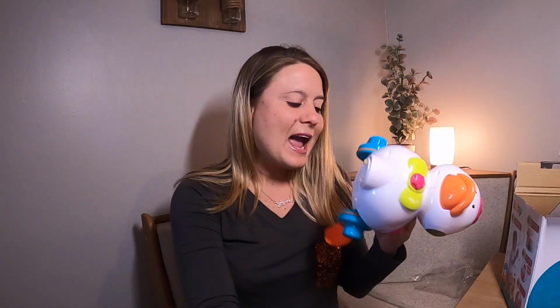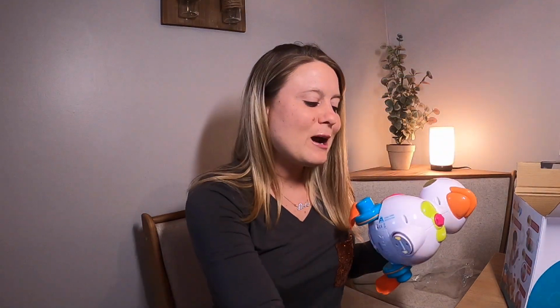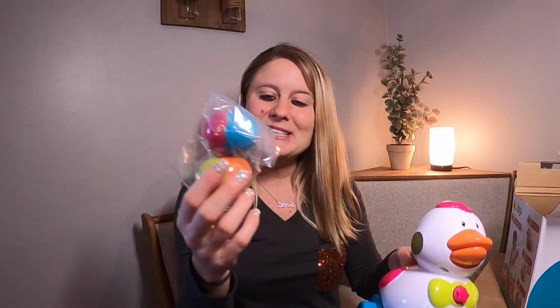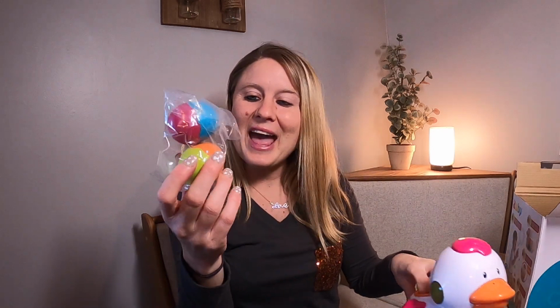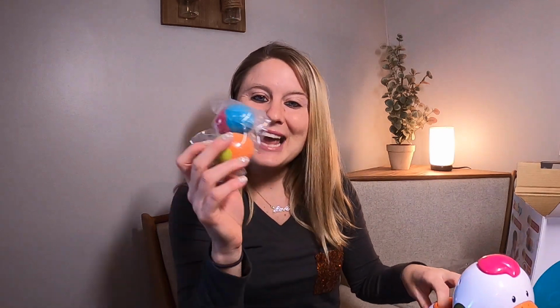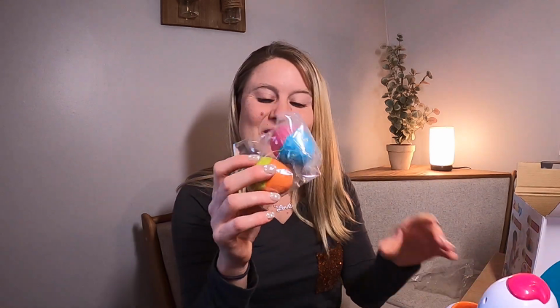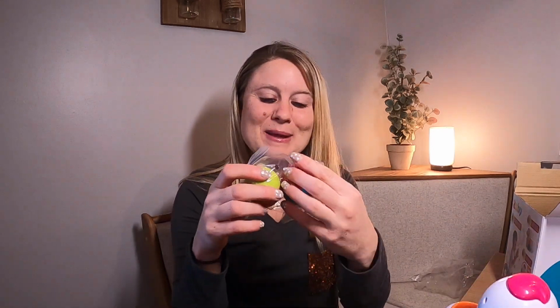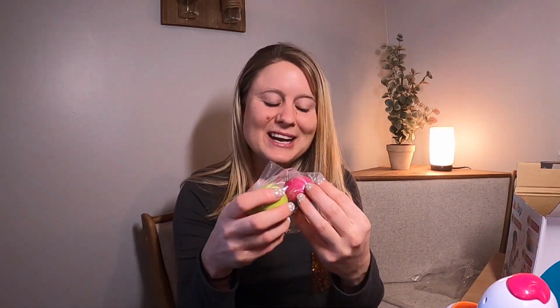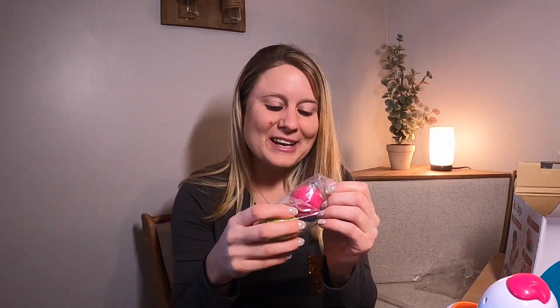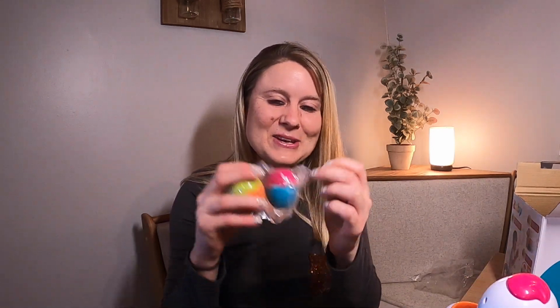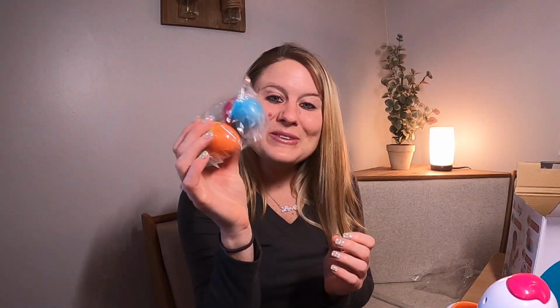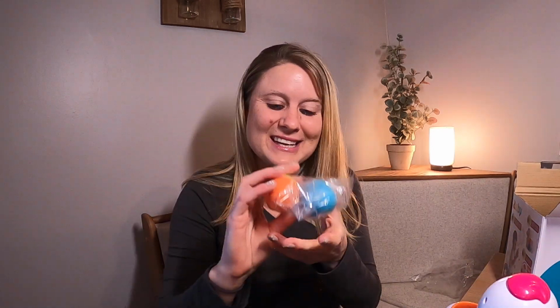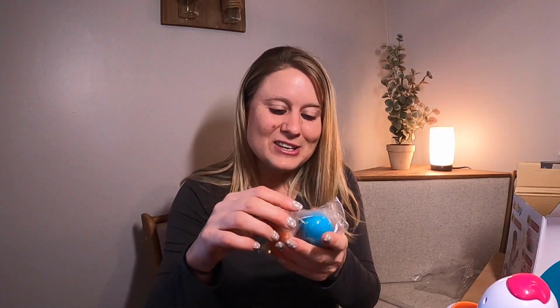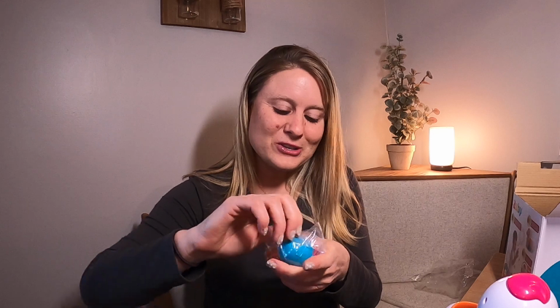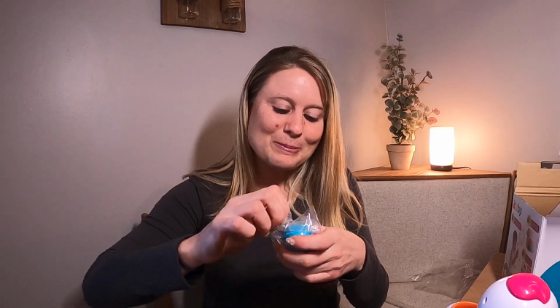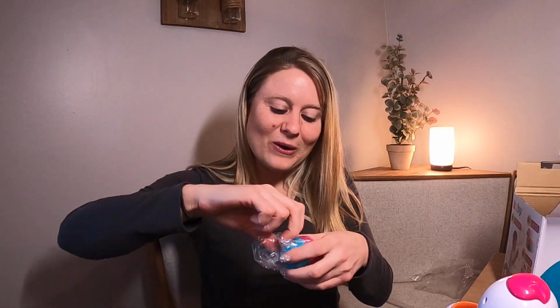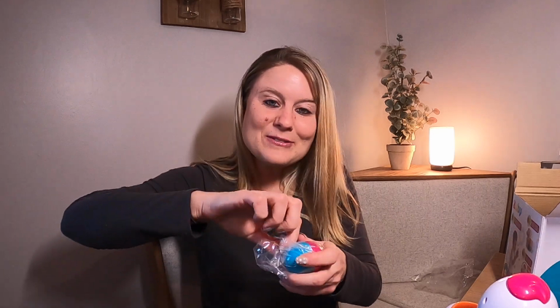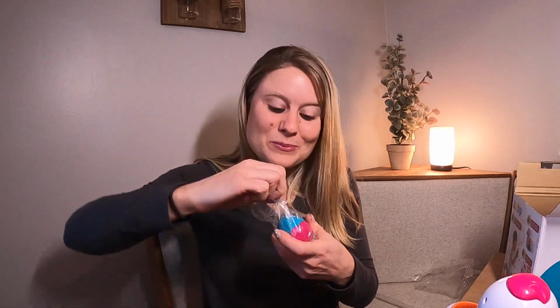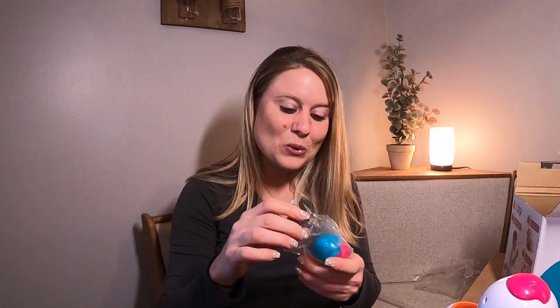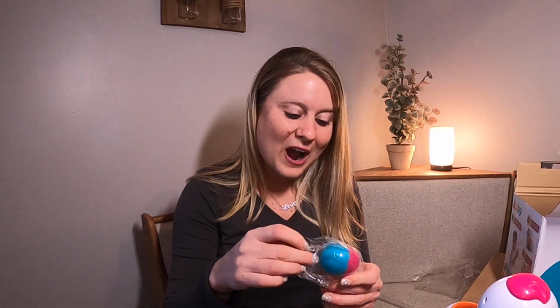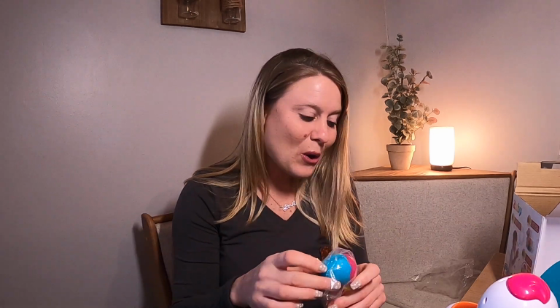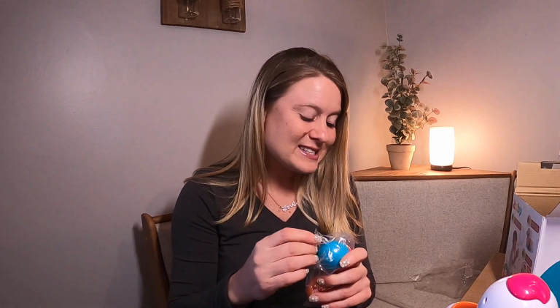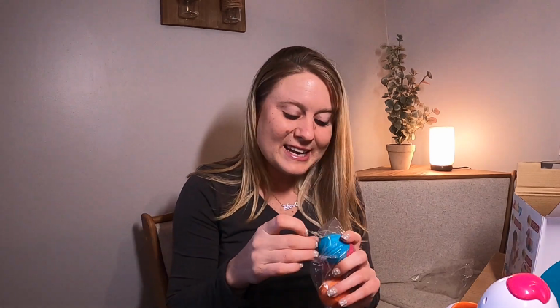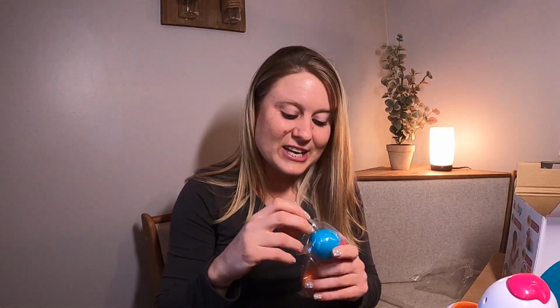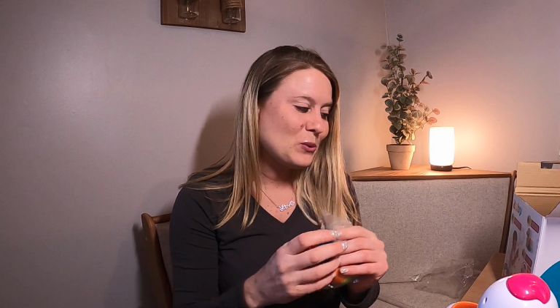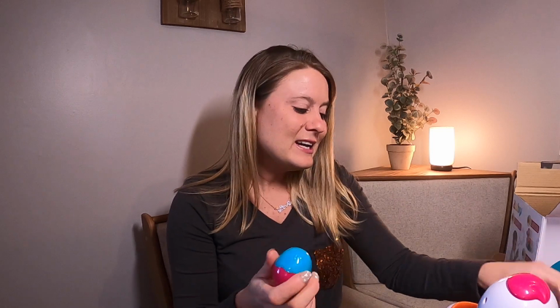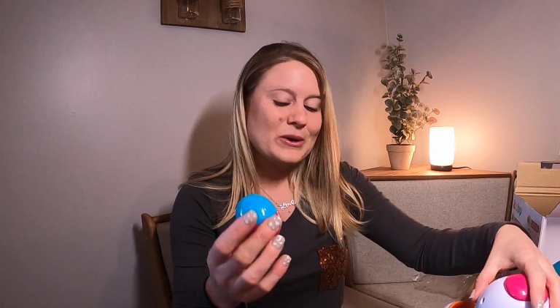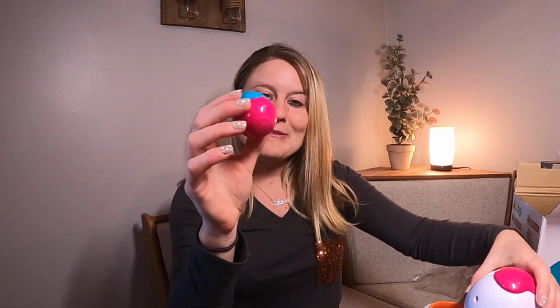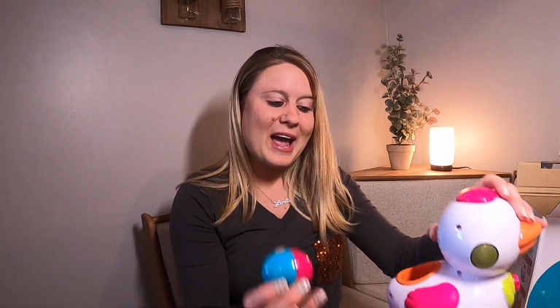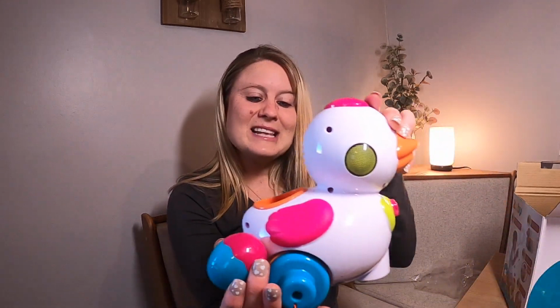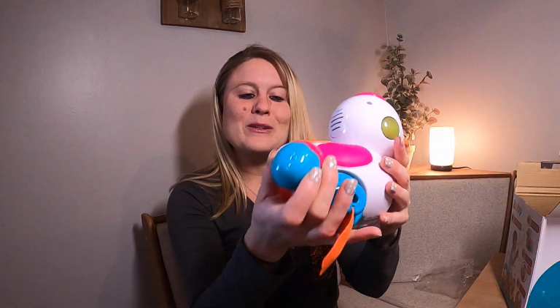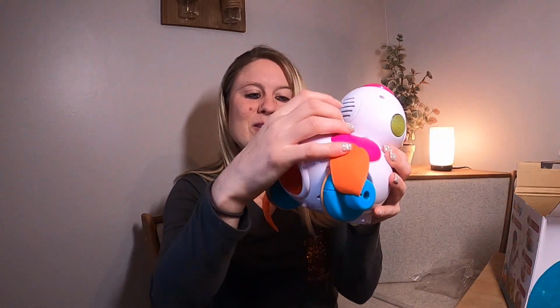It comes with these little eggs — how cute! They make these cute little noises, so your child can play all kinds of different ways with this toy. It is such a cute toy. Here you have your little eggs, and on the back your child can go ahead and drop them in.